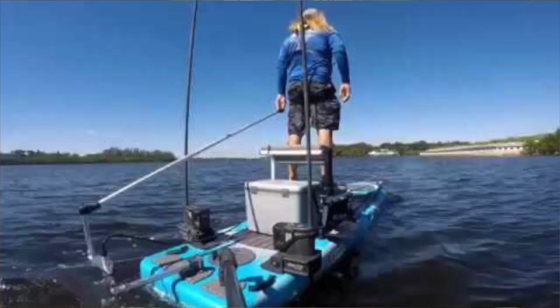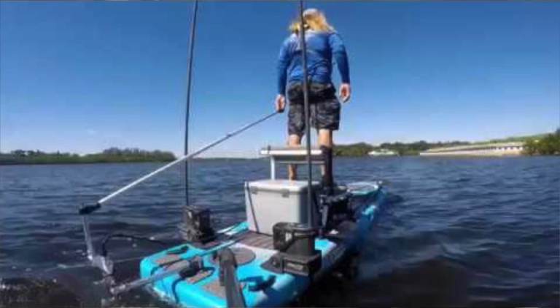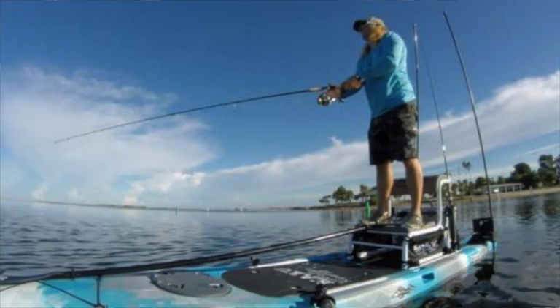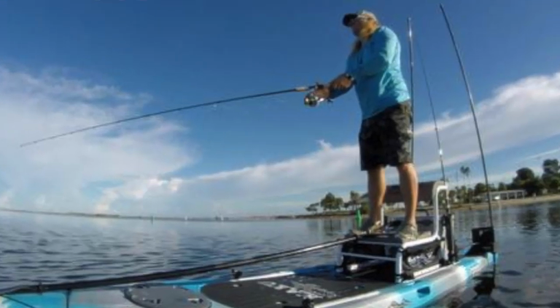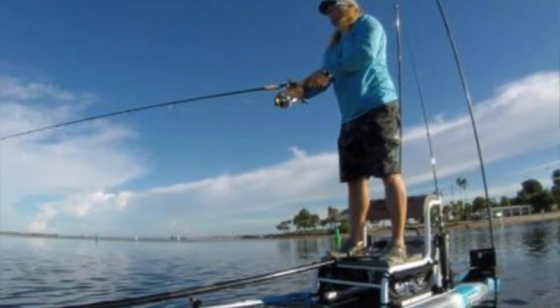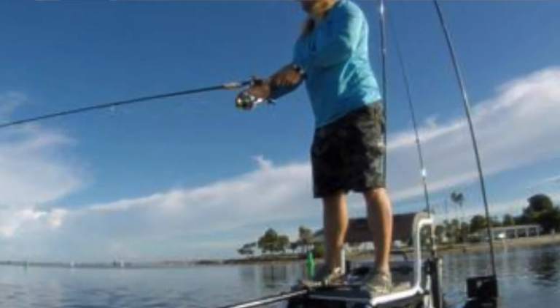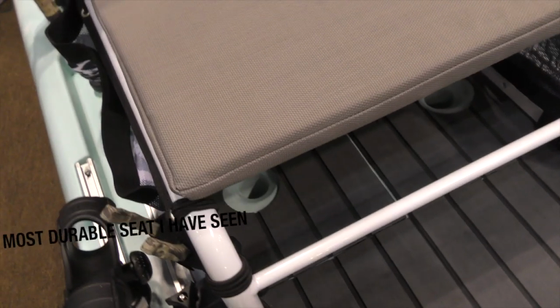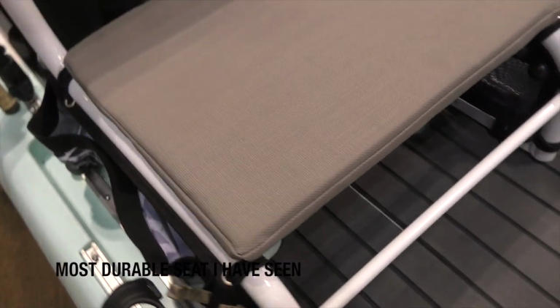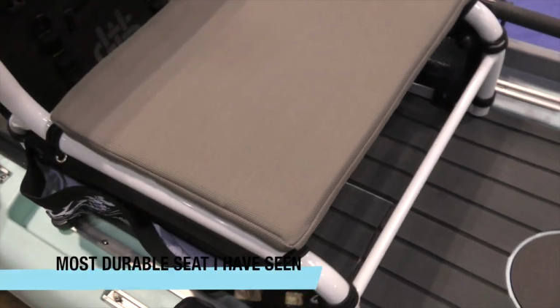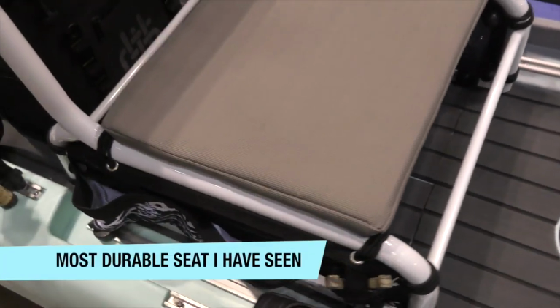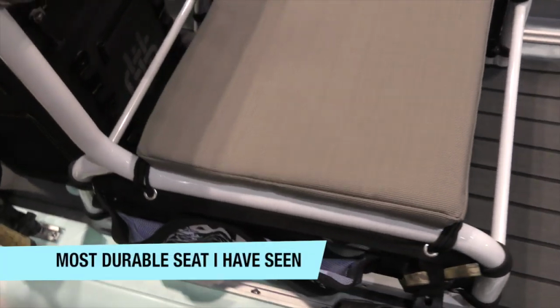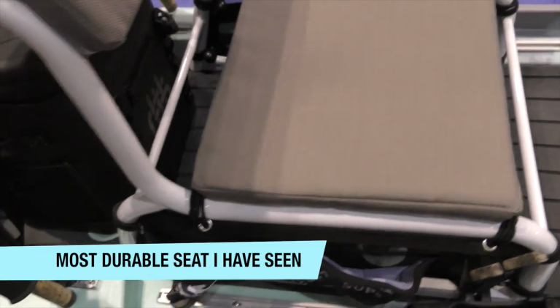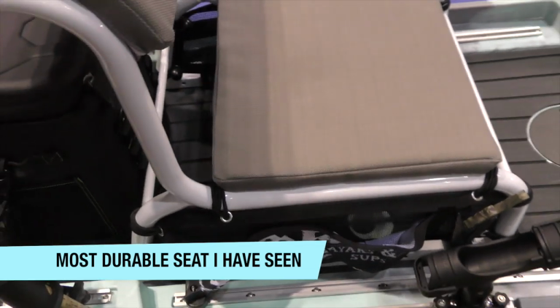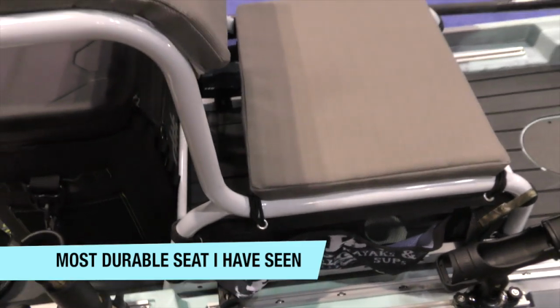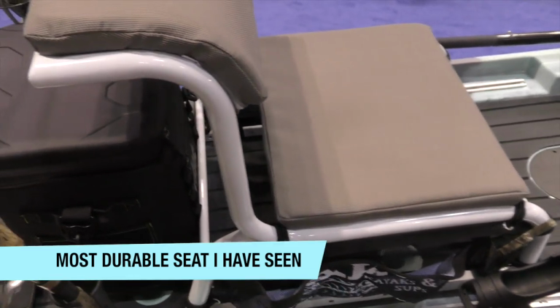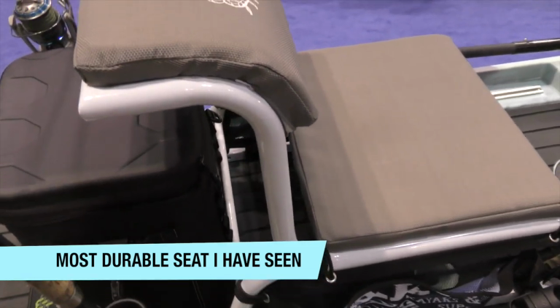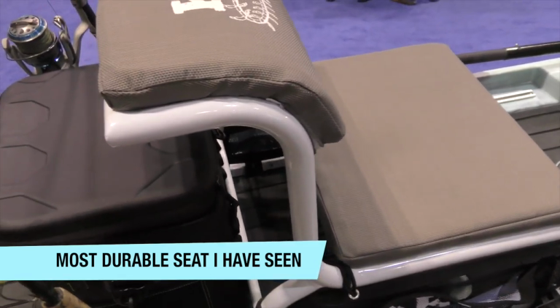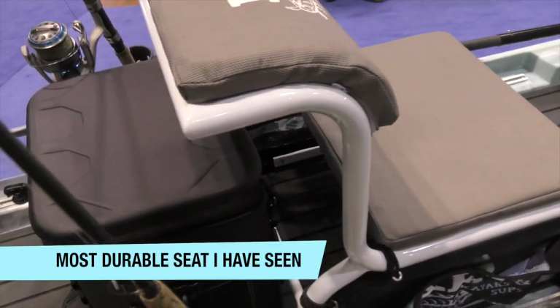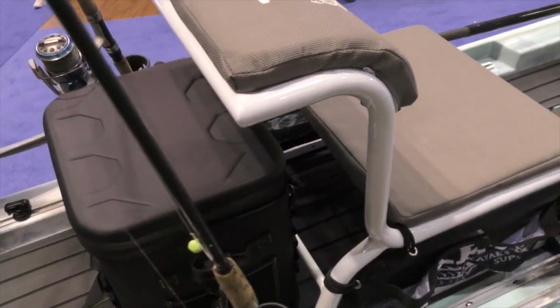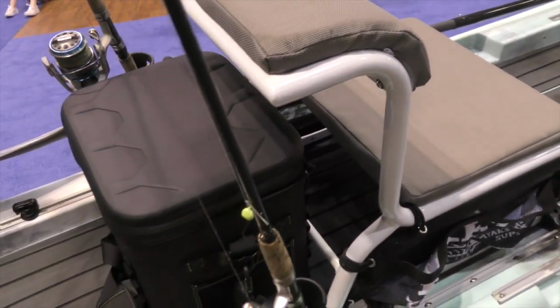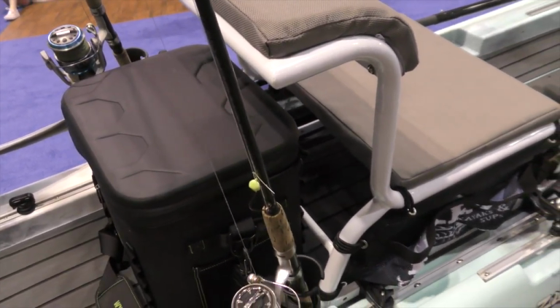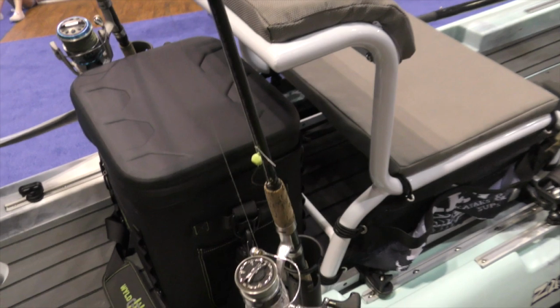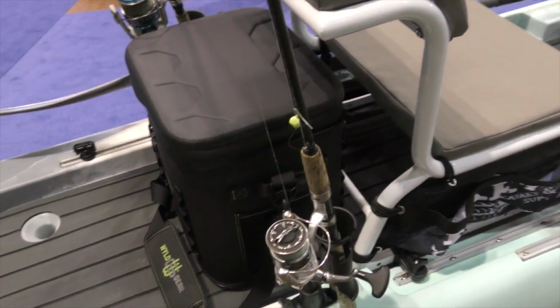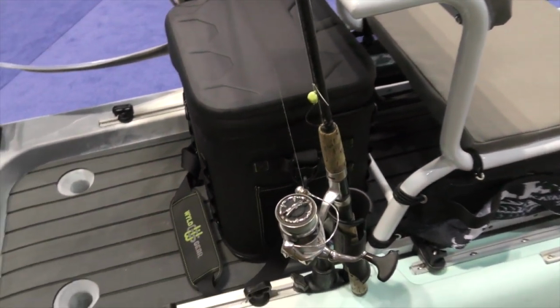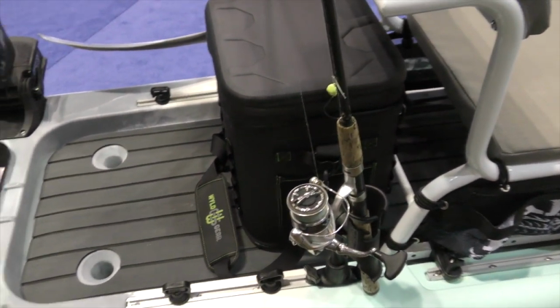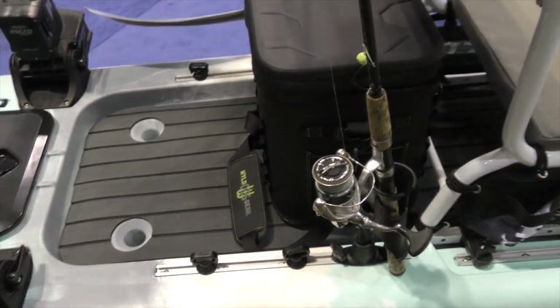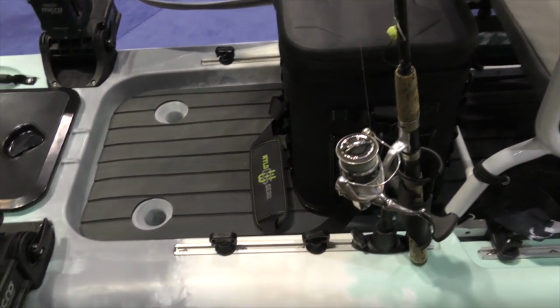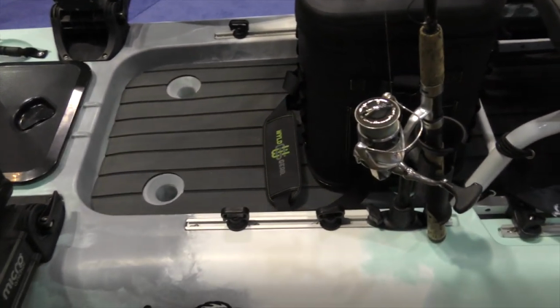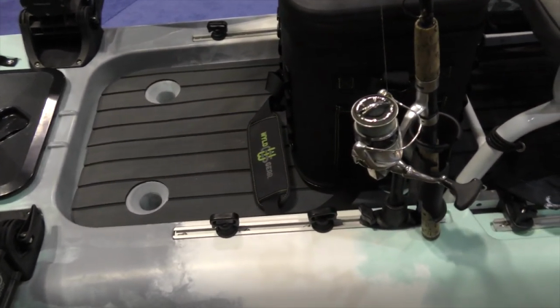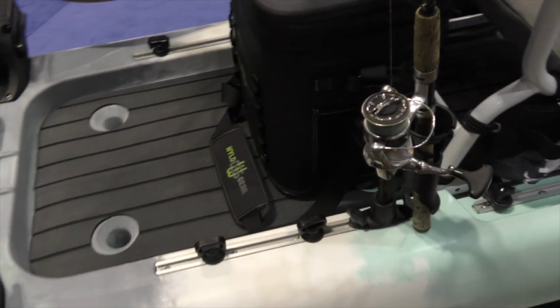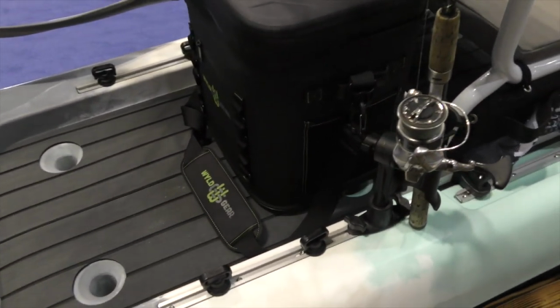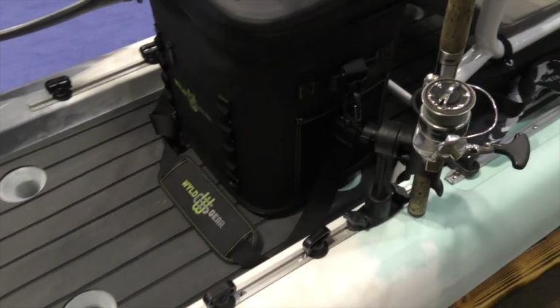You can stand up on this thing. The seat capacity is not even something I asked about because, honestly, this thing is so robust. I don't know of anyone that's going to meet the weight capacity — I think you're all good in that regard.